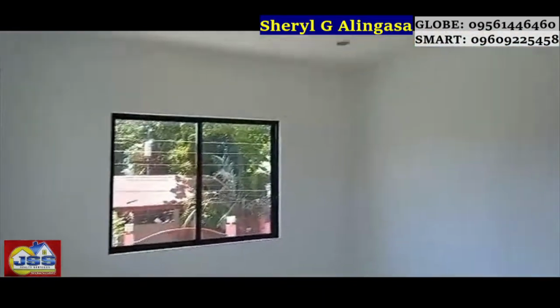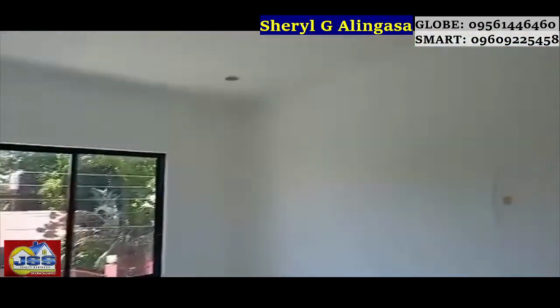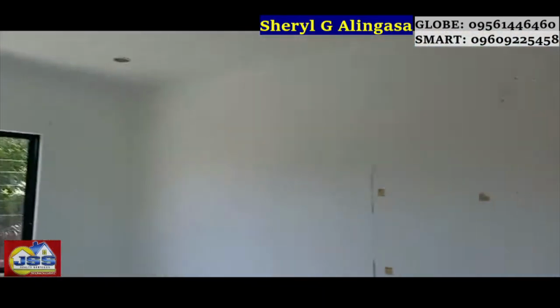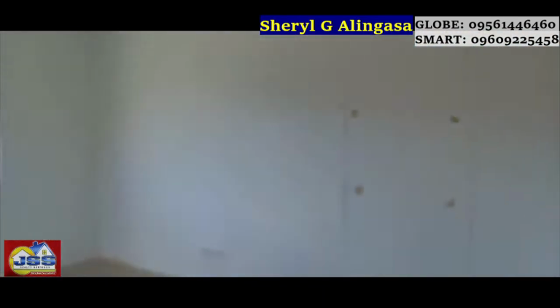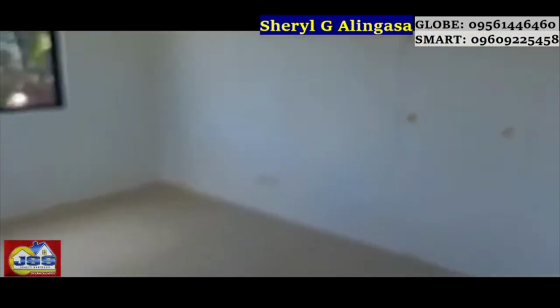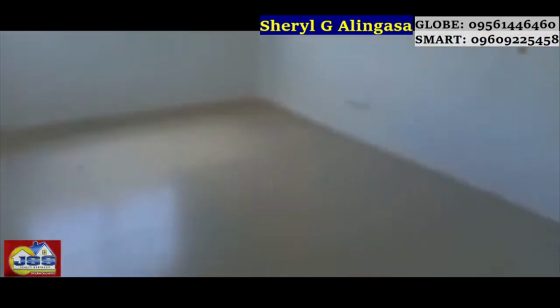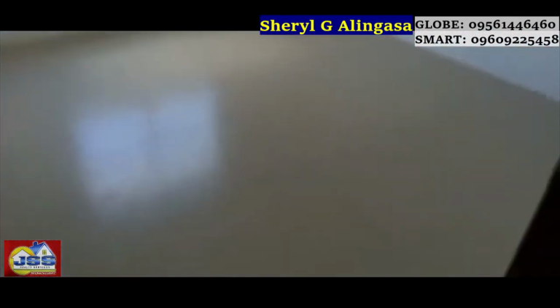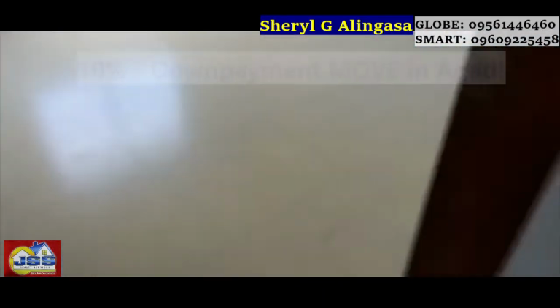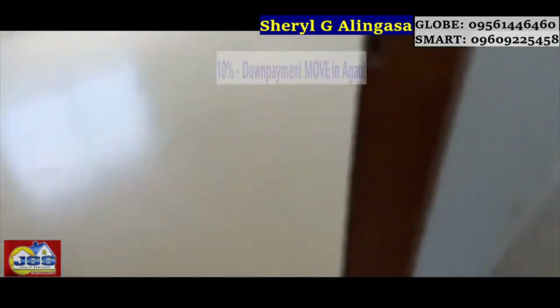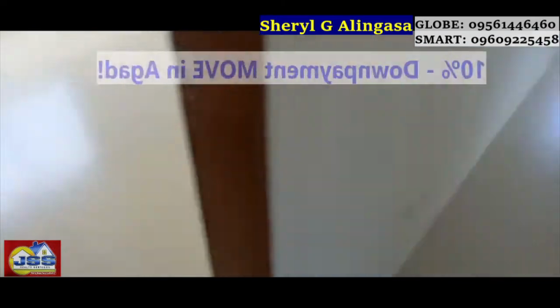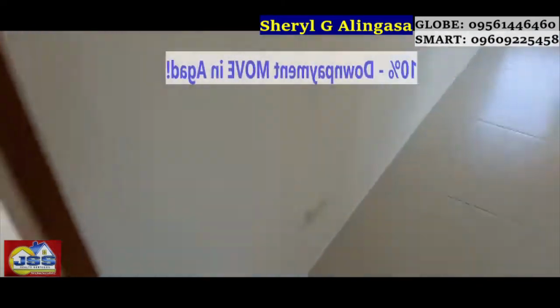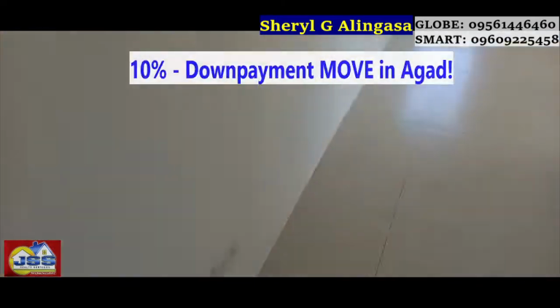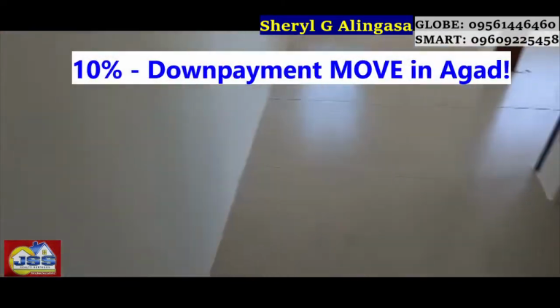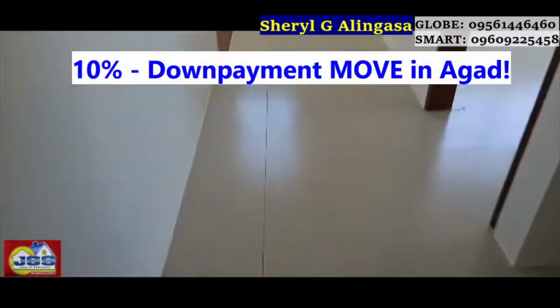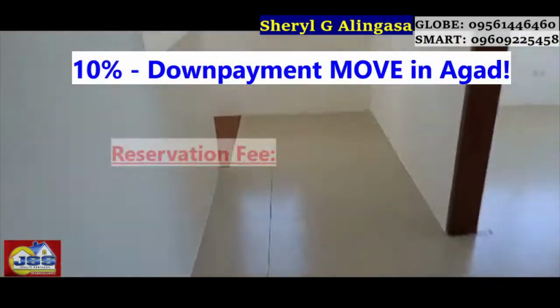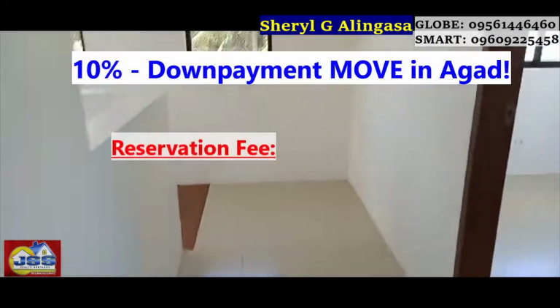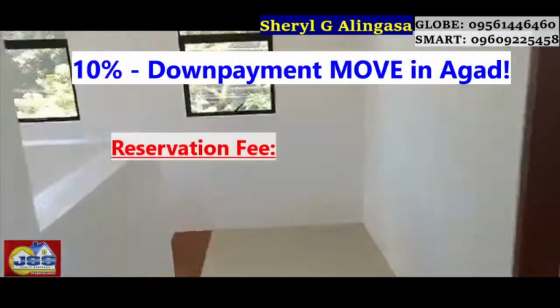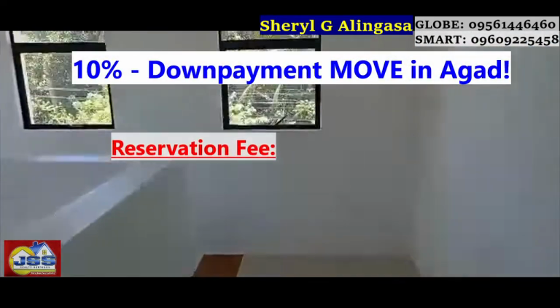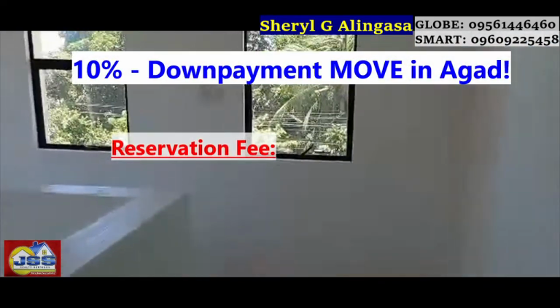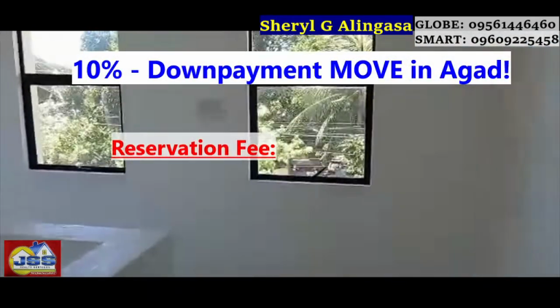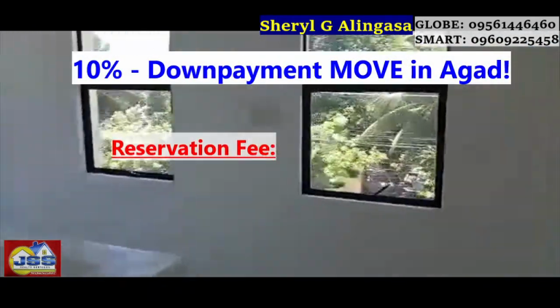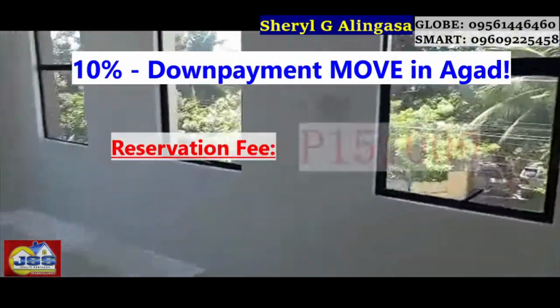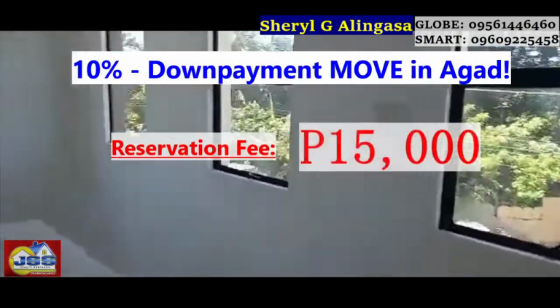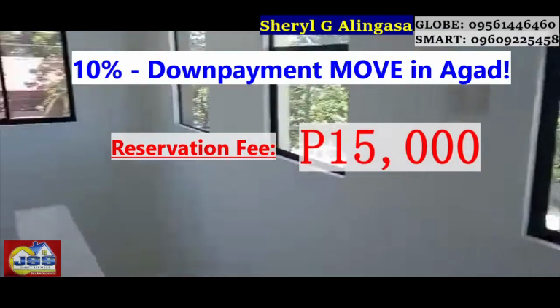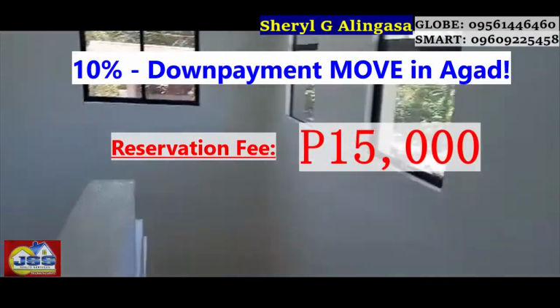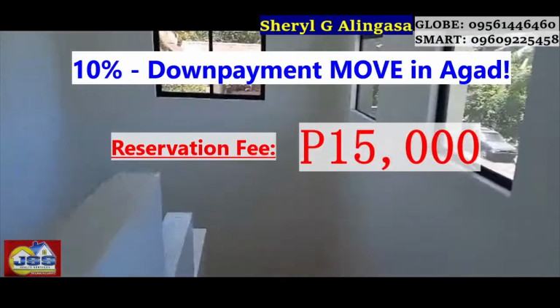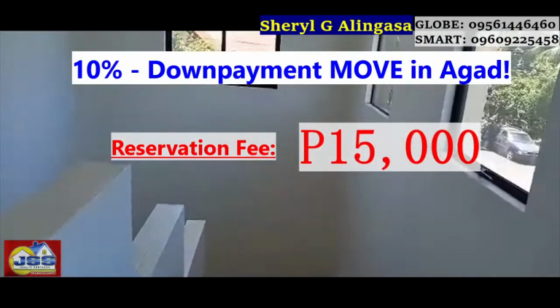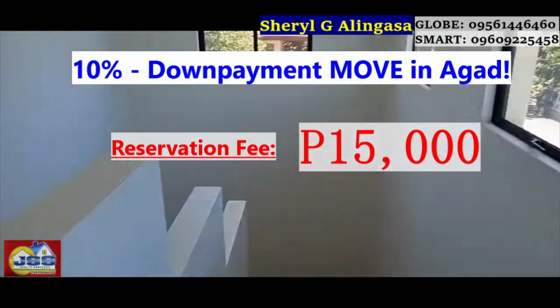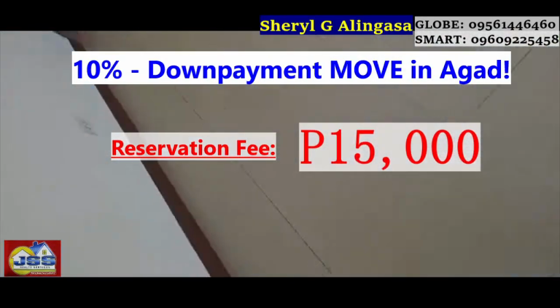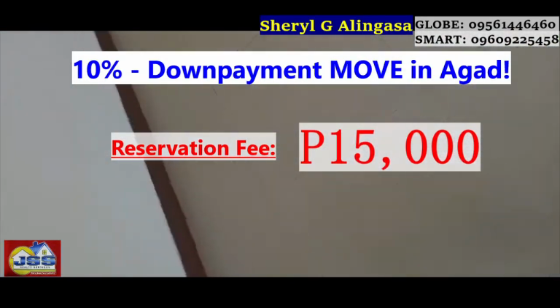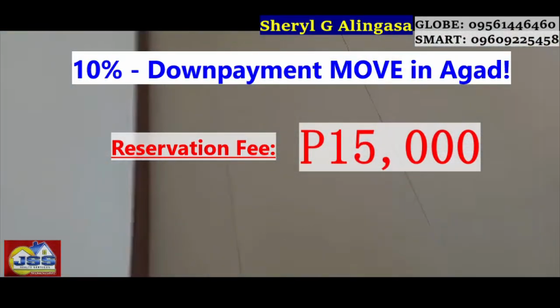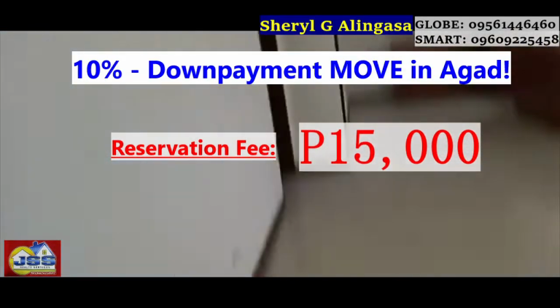You can move in with just 10% down payment and you can move in right away. The reservation fee is 15,000, which is good for one month to hold the unit.